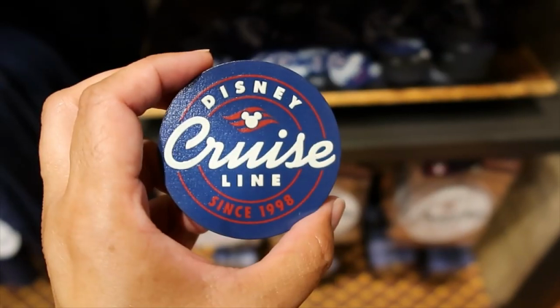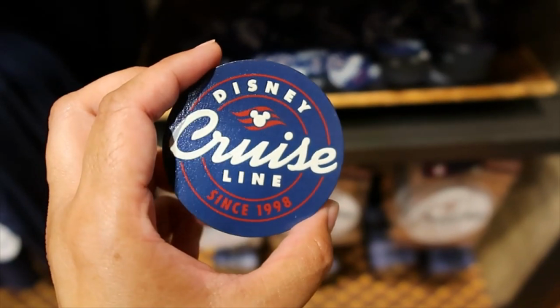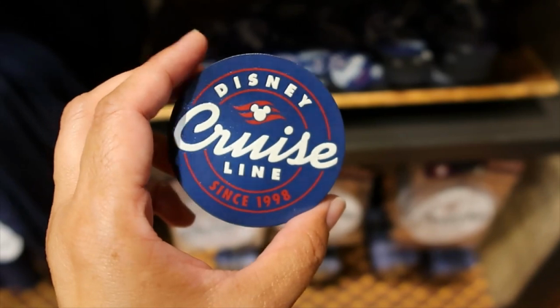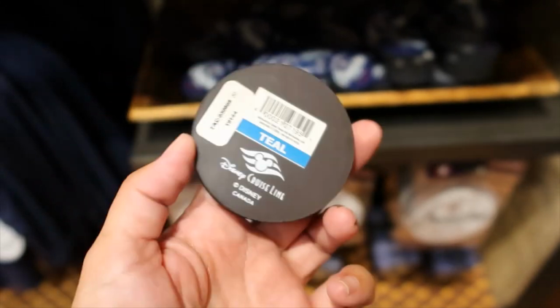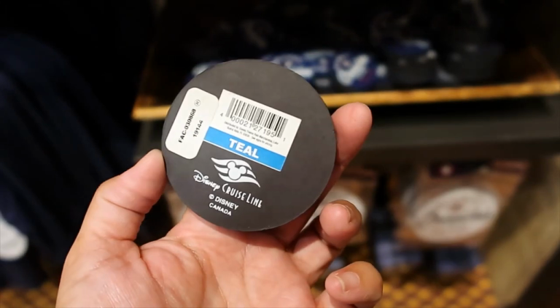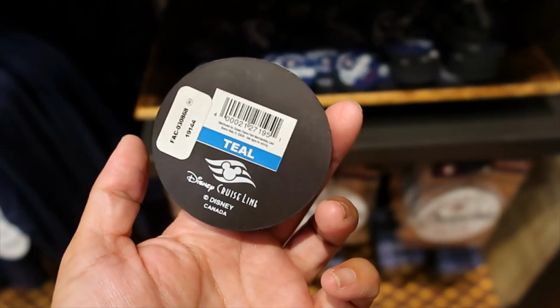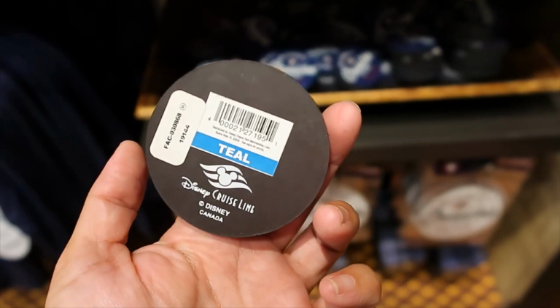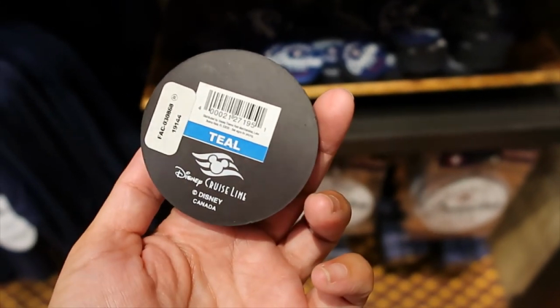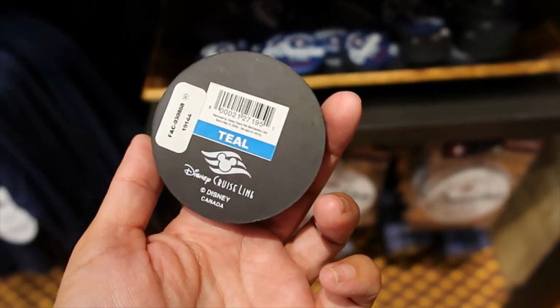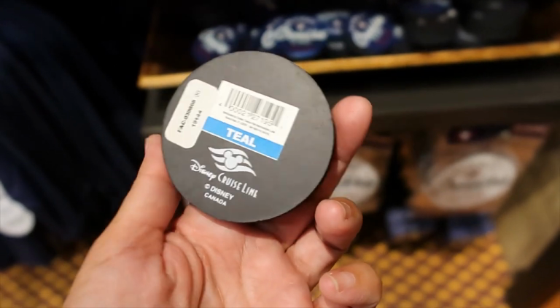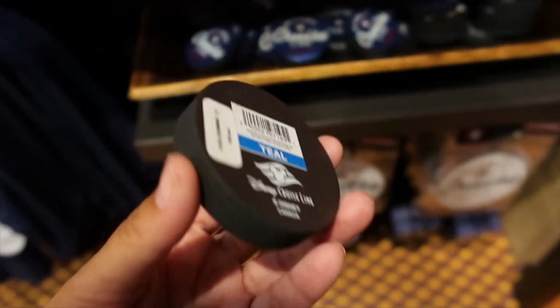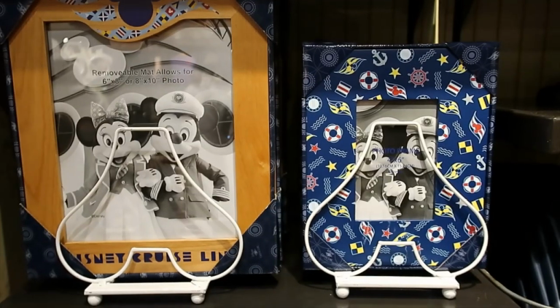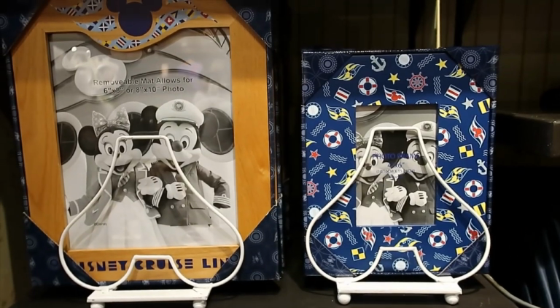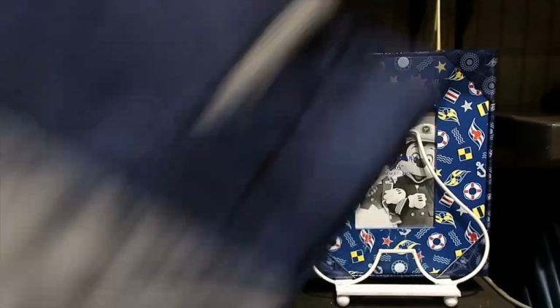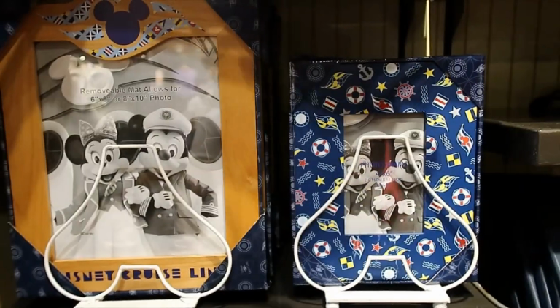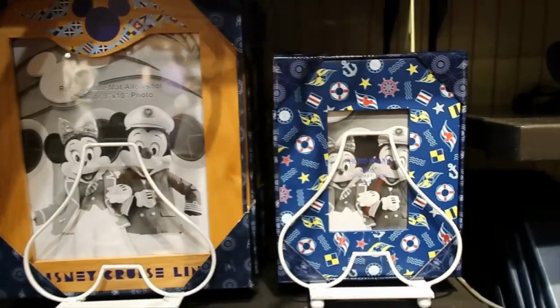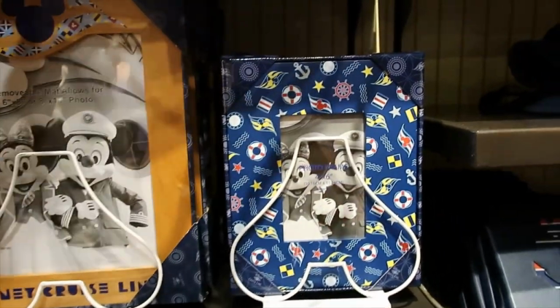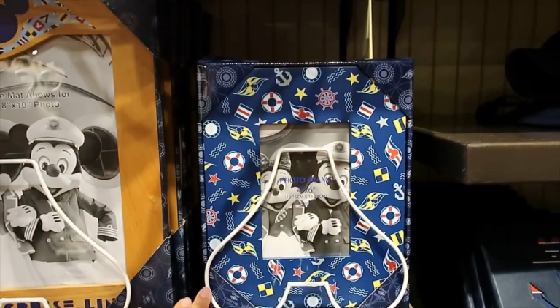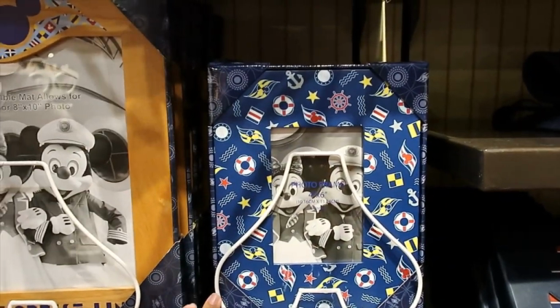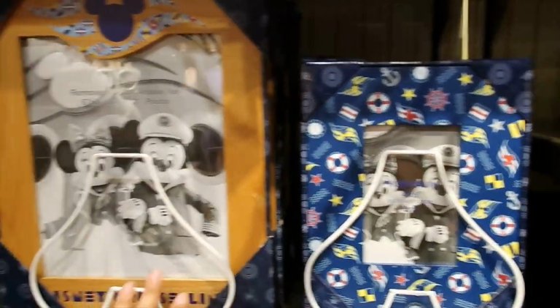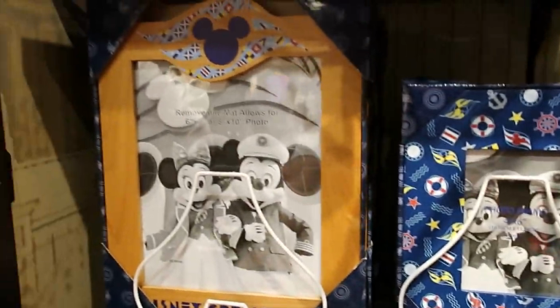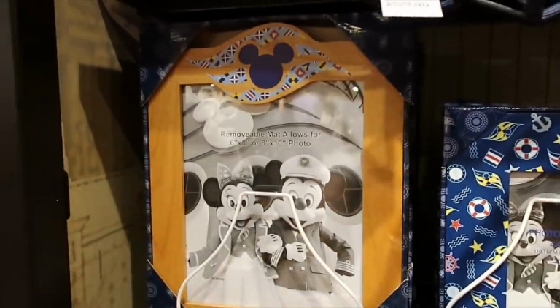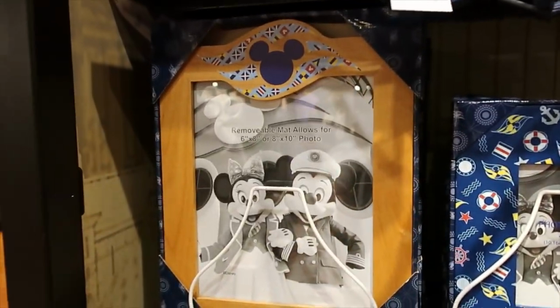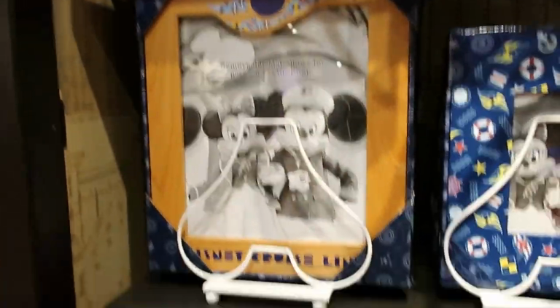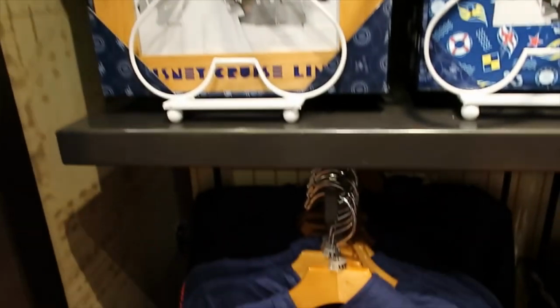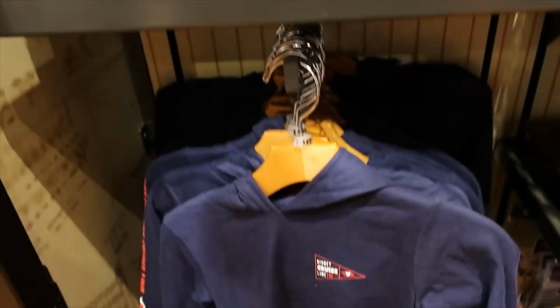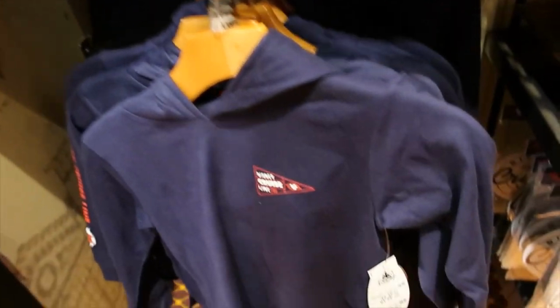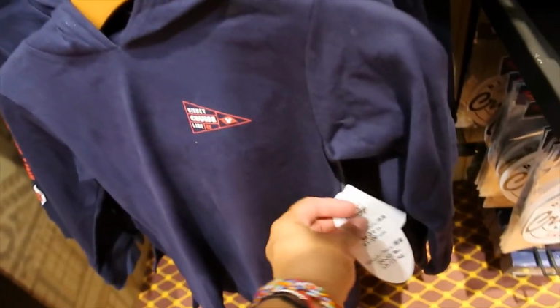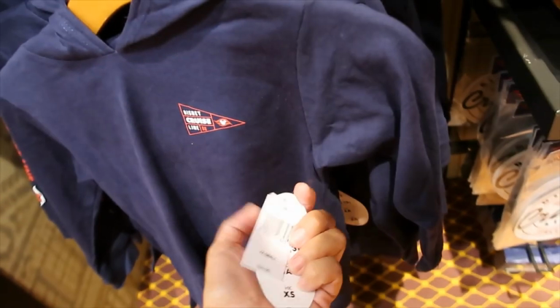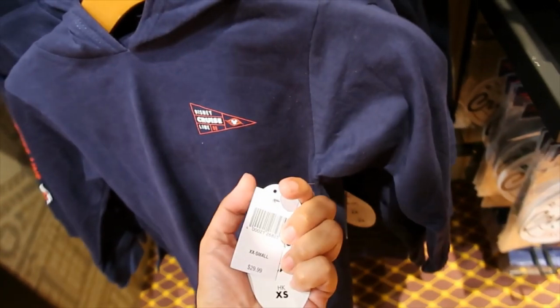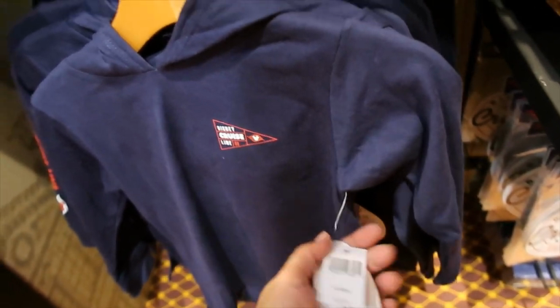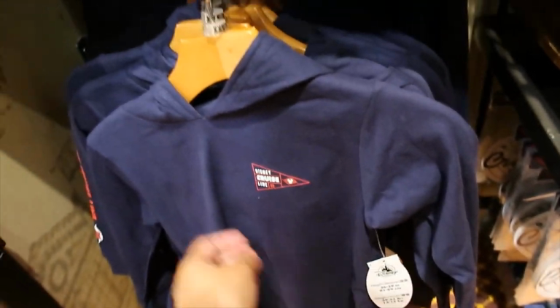This magnet is teal — no idea what that means. A couple more picture frame options — this one is $24.99 and this one is $29.99. And then we have a hoodie here — $29.99.